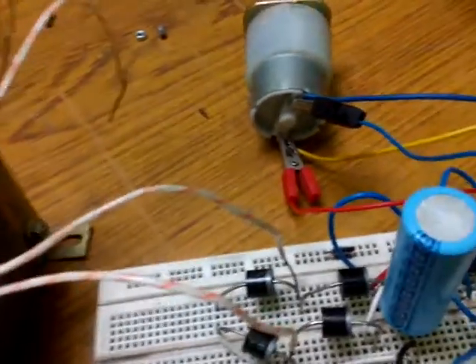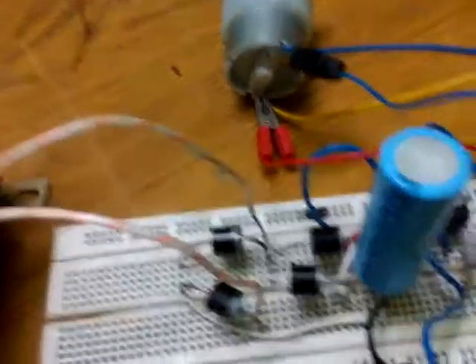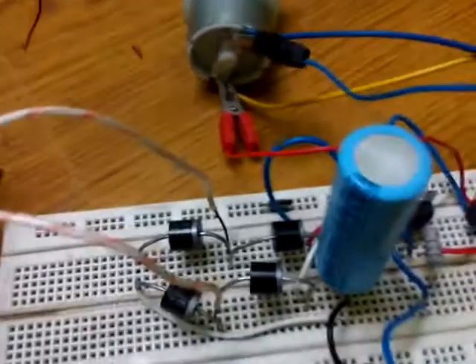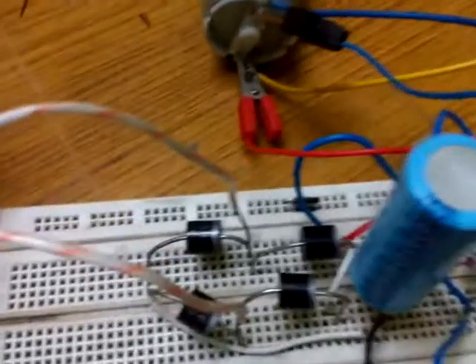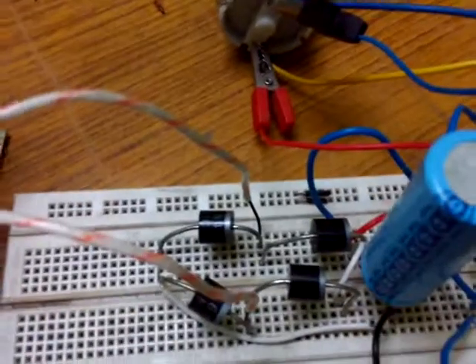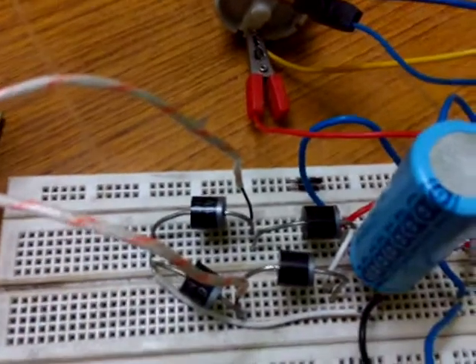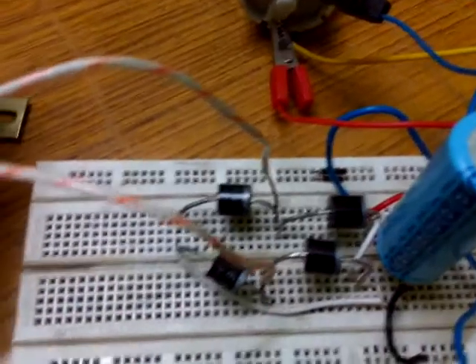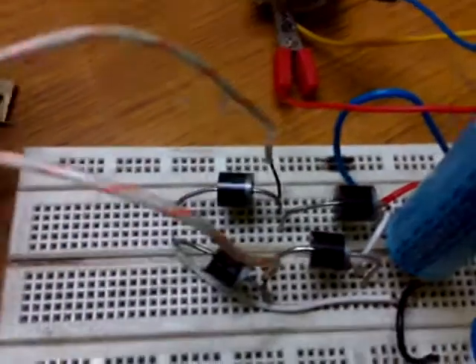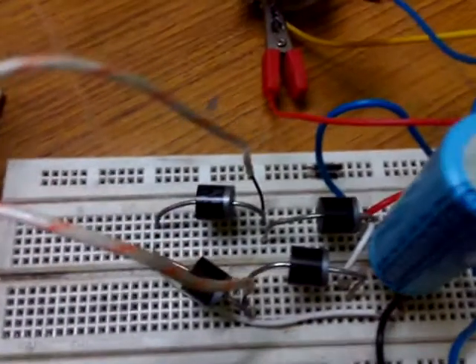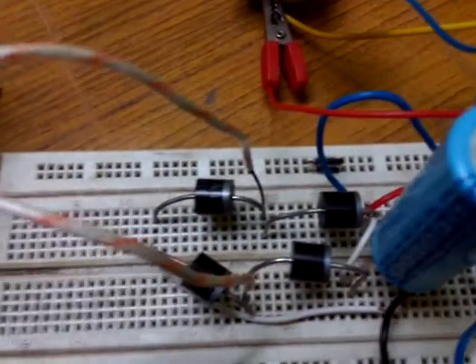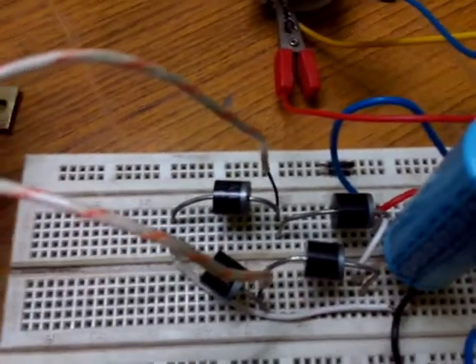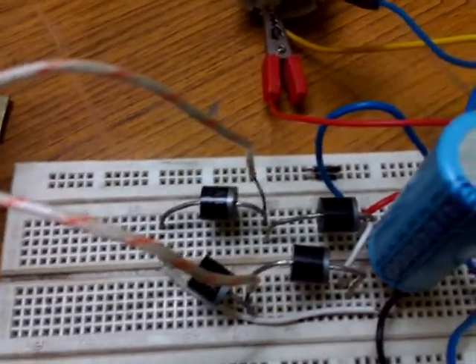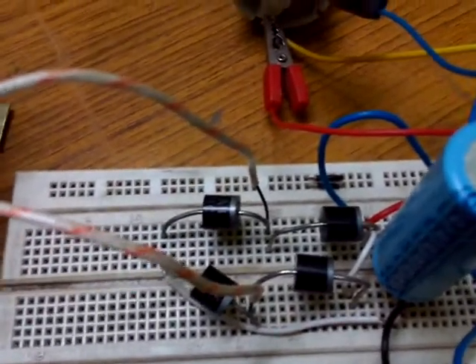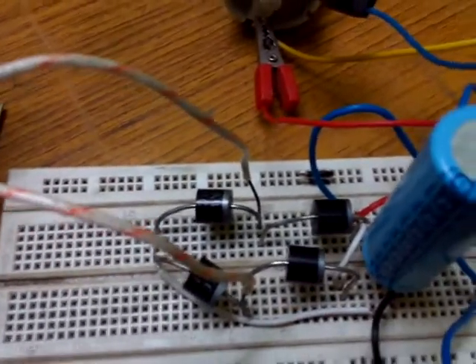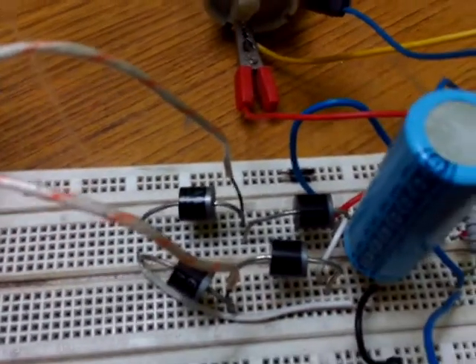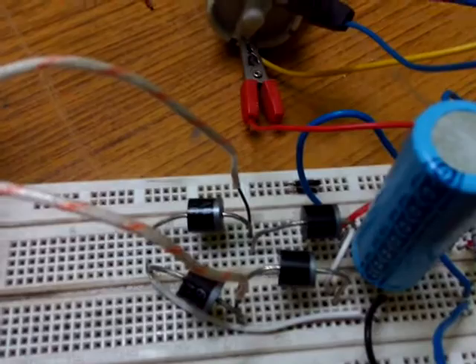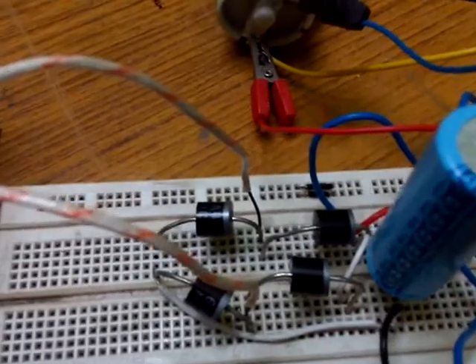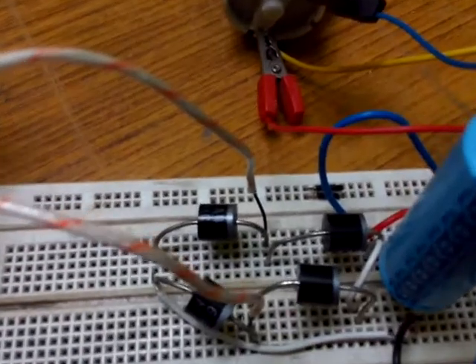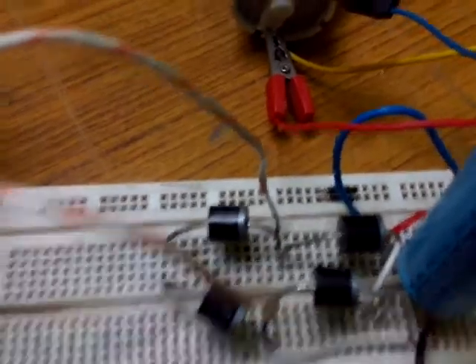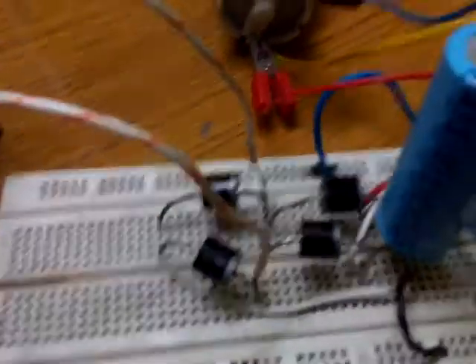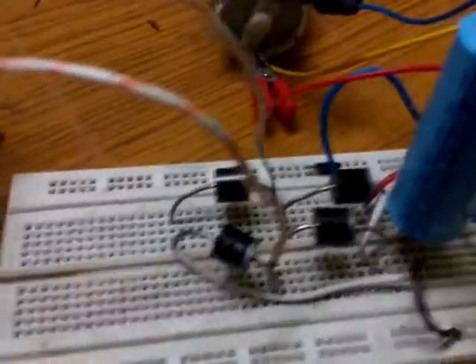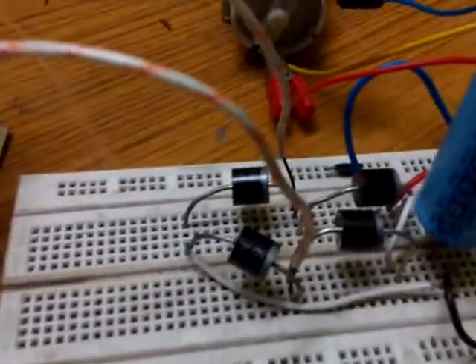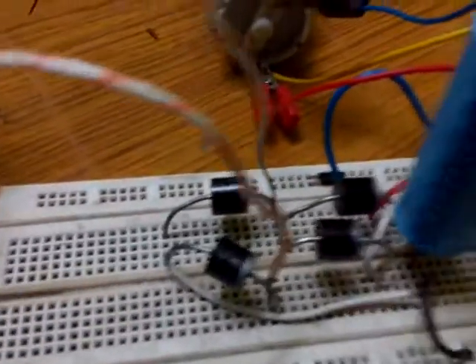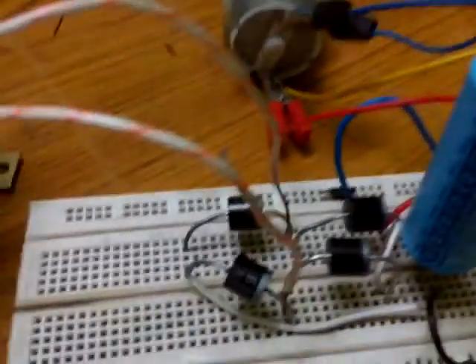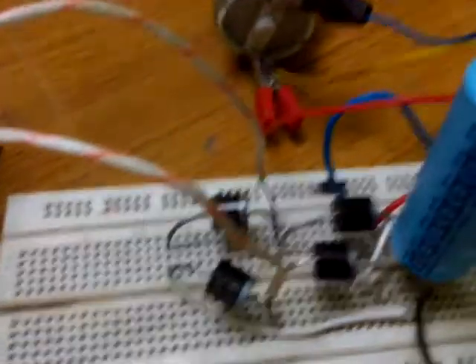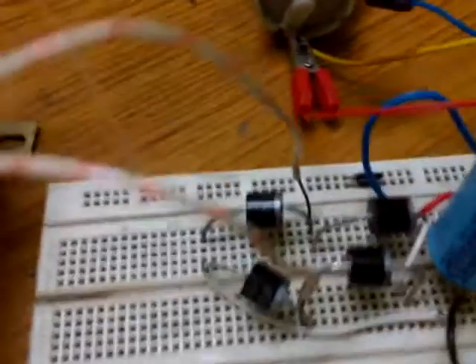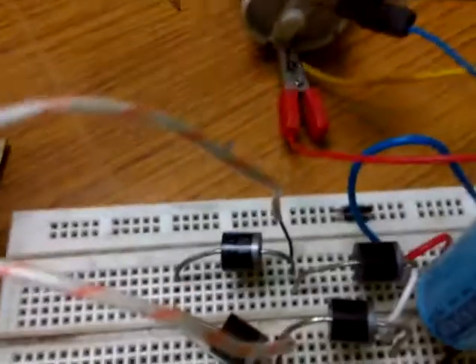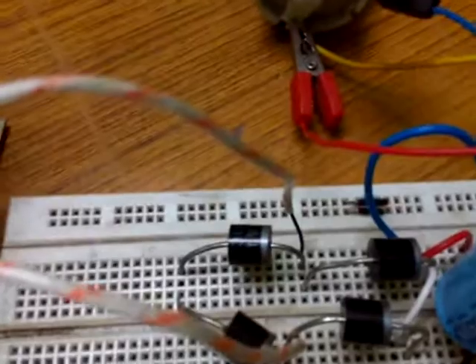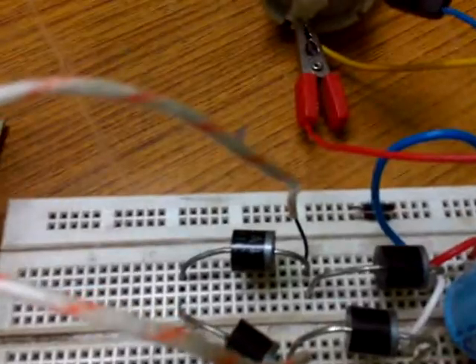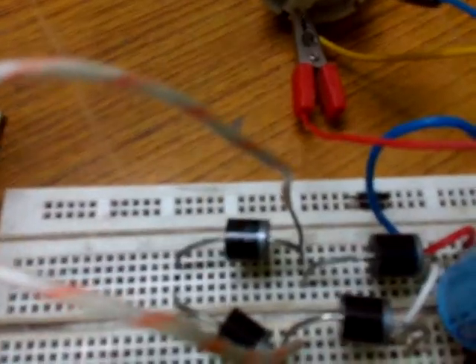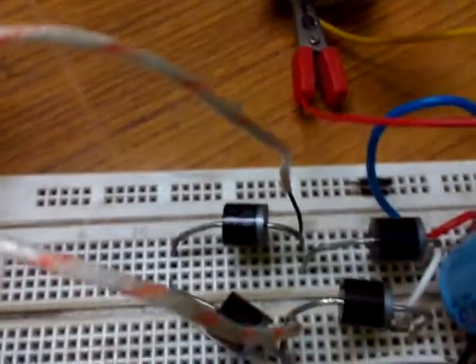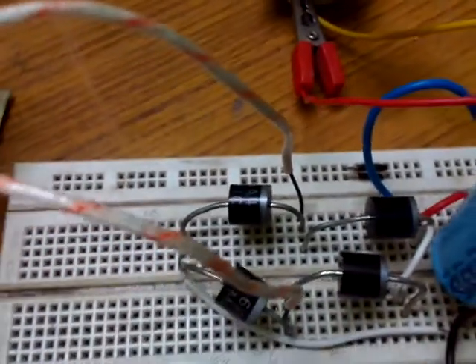It is going to the bridge rectifier circuit, which contains diodes. These are high-power diodes that can carry a current up to 6 amps. The part number of the diodes is 6A4.